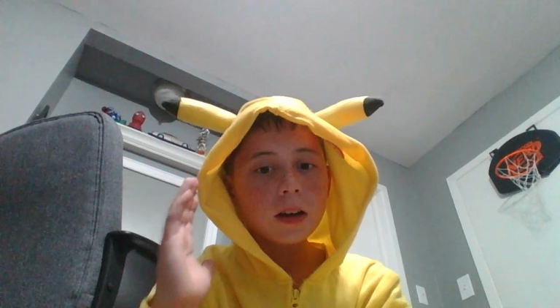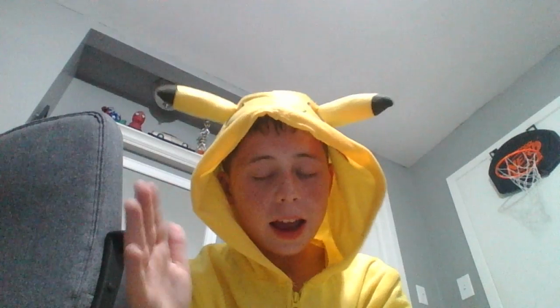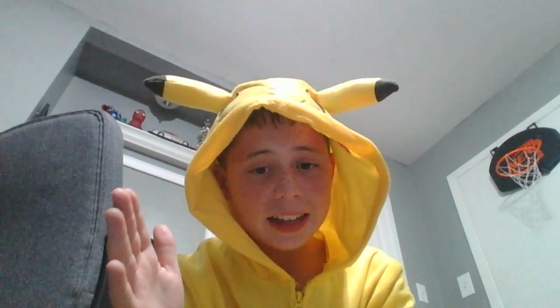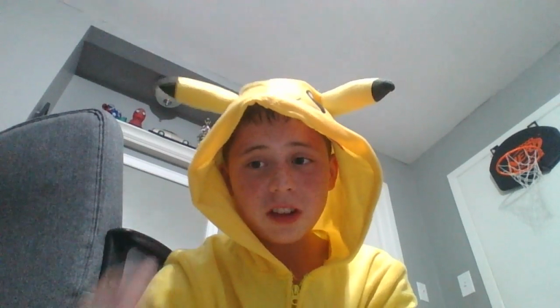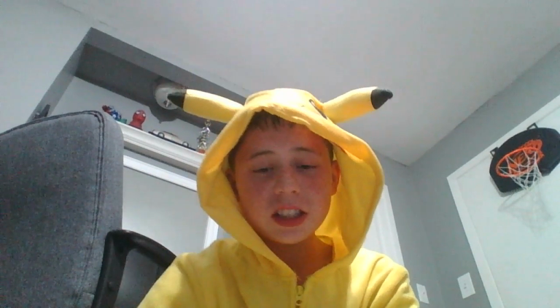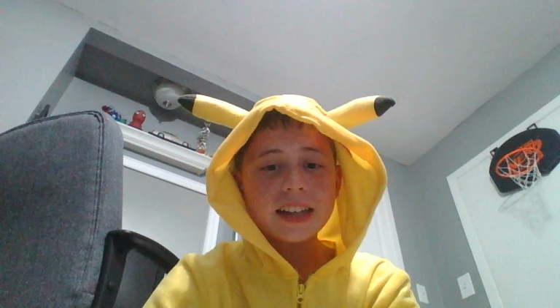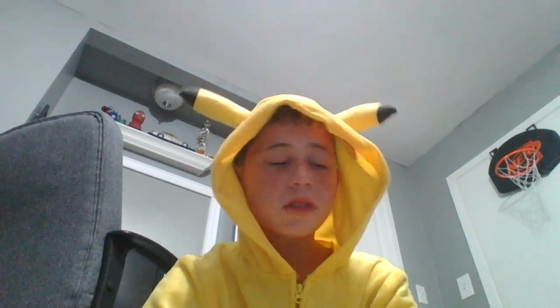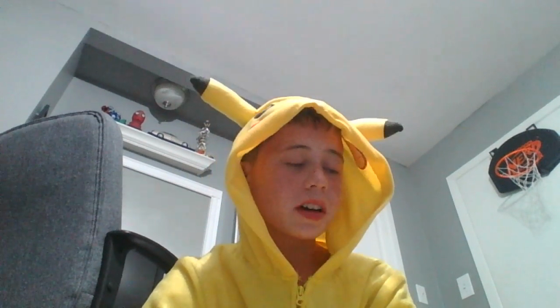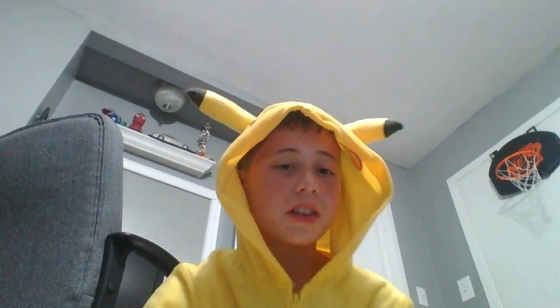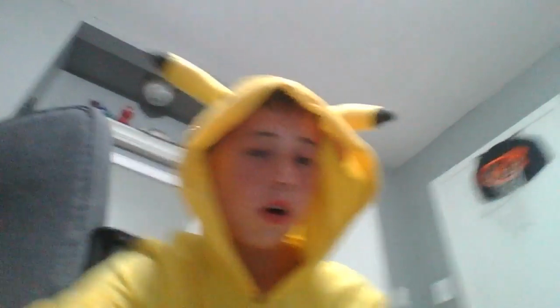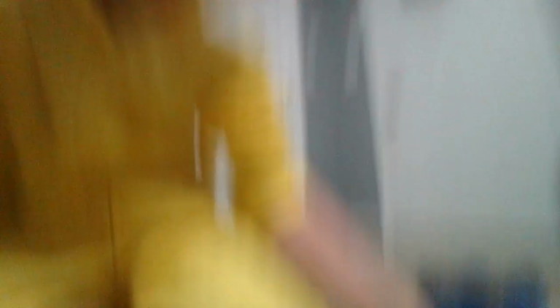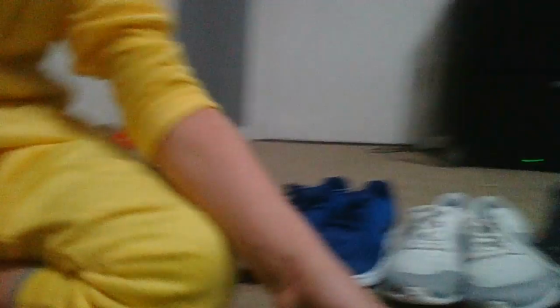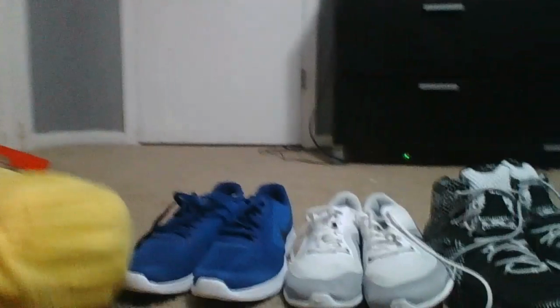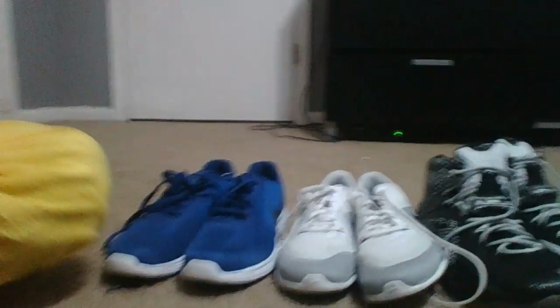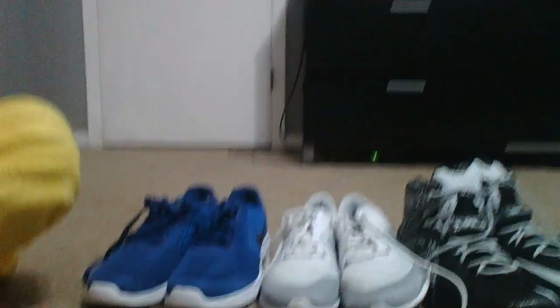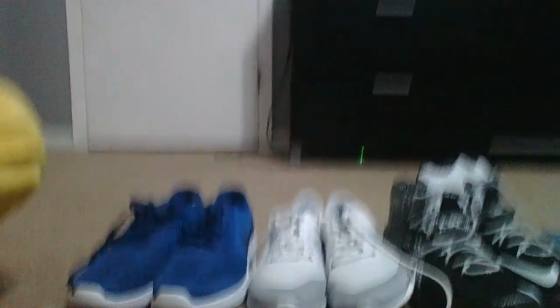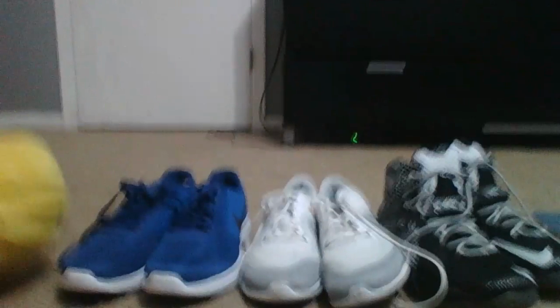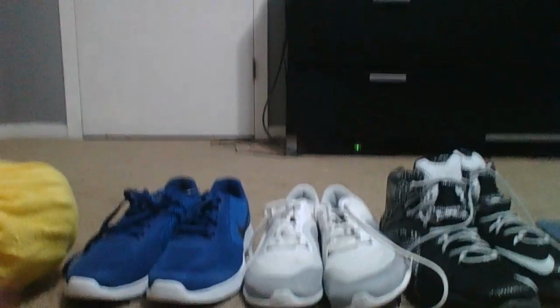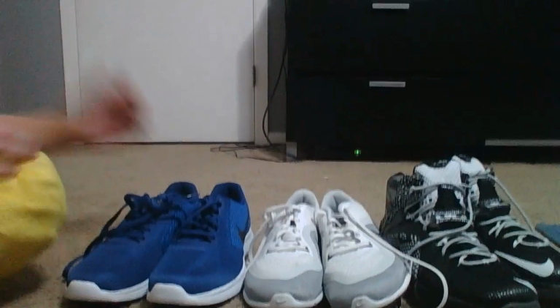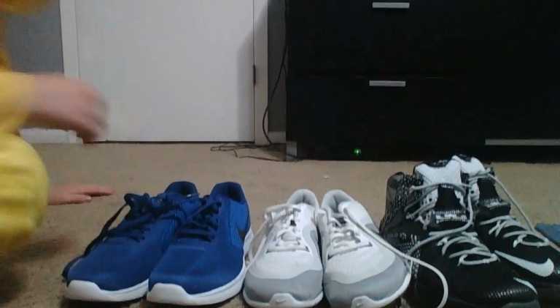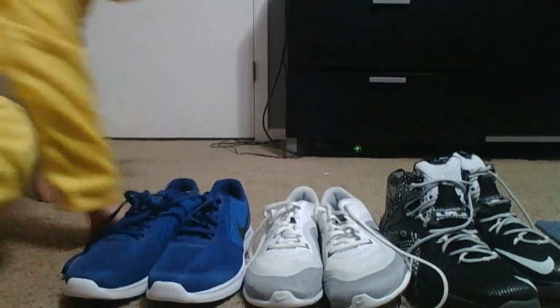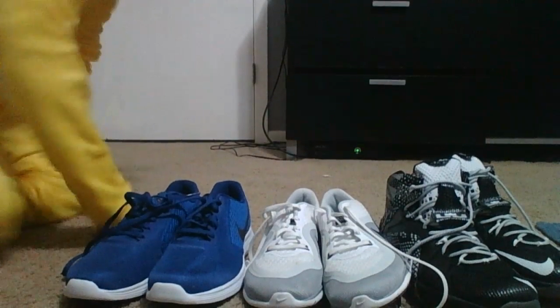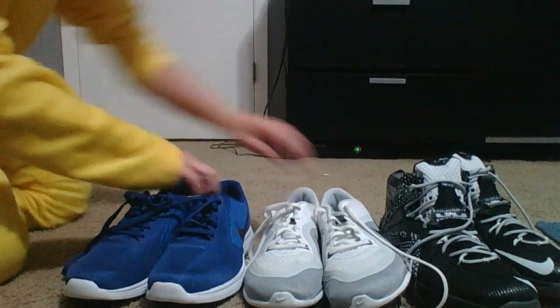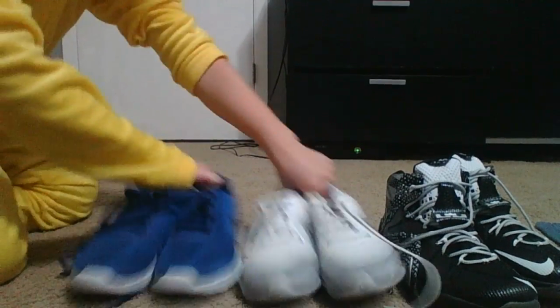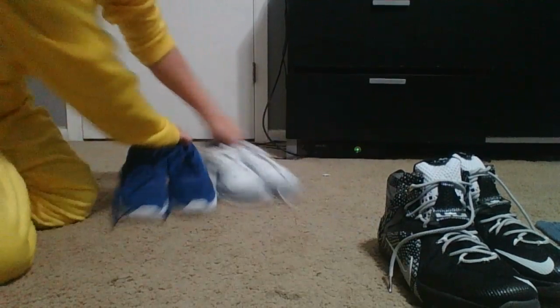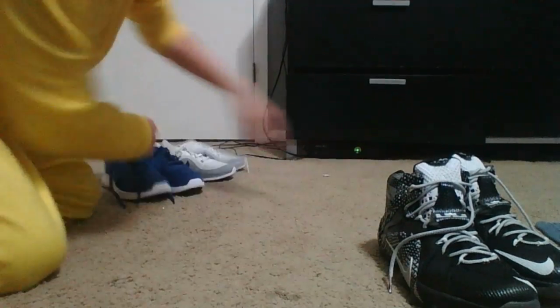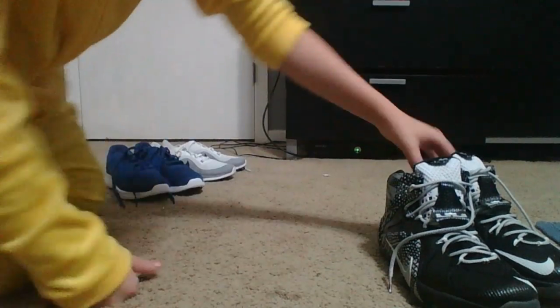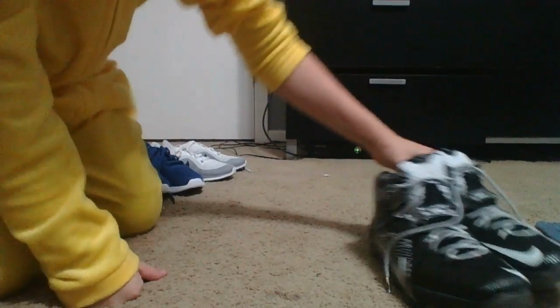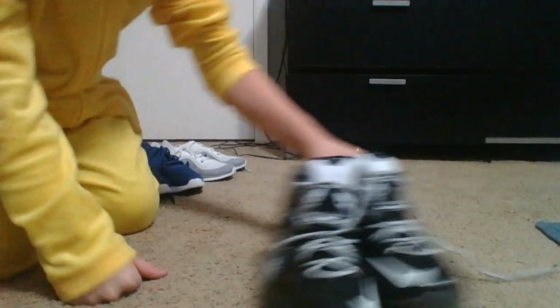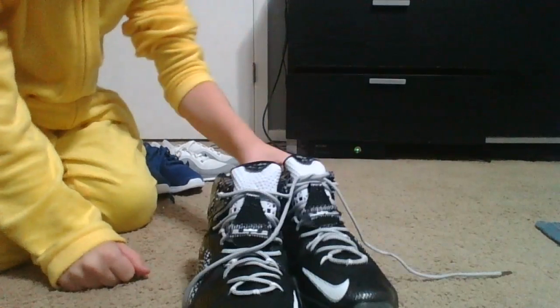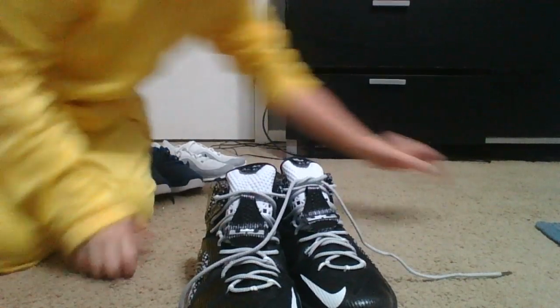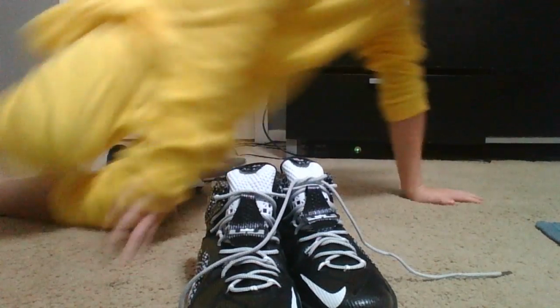Hey guys, TireVlogs here, and today I'm going to be doing a video over my brand new school shoes. On the left here, we have my LeBrons.